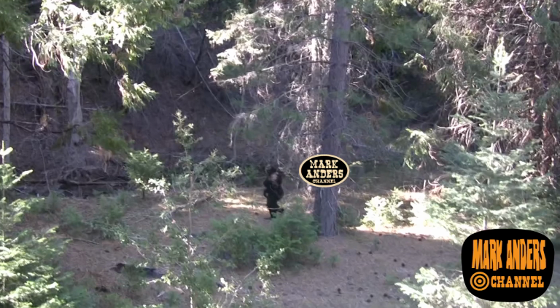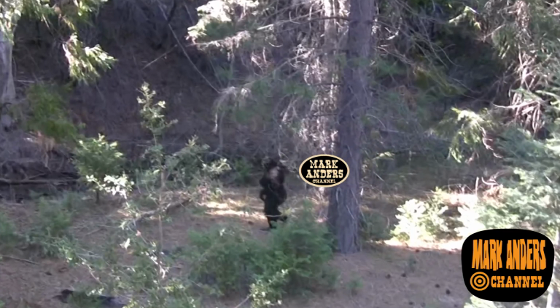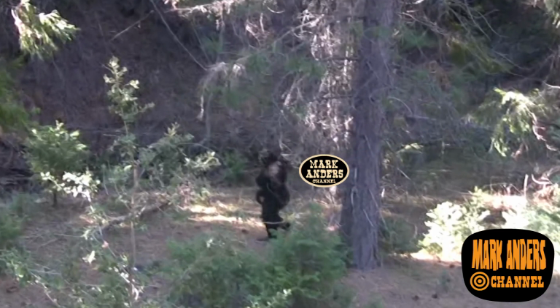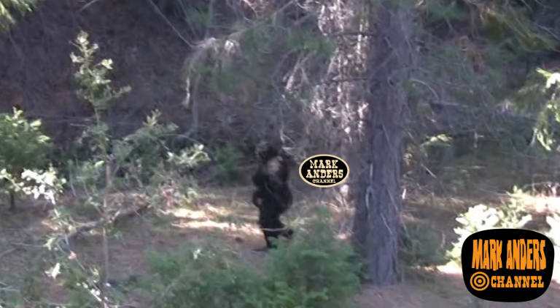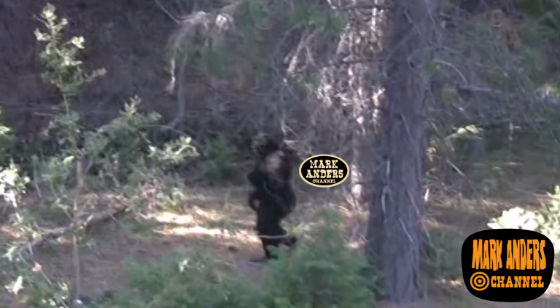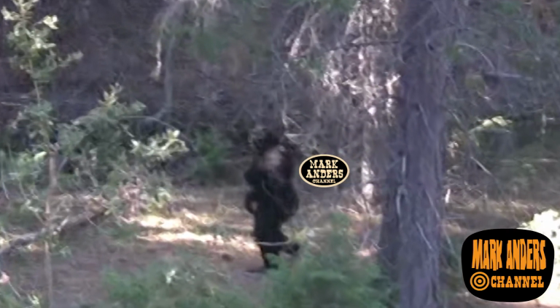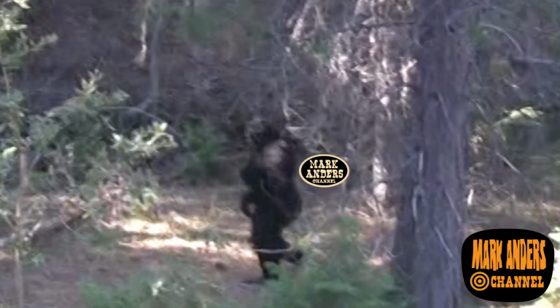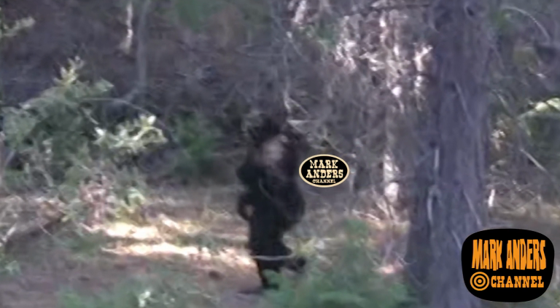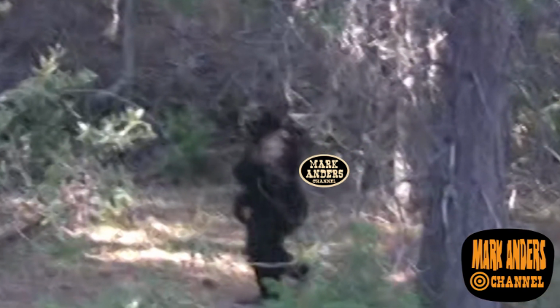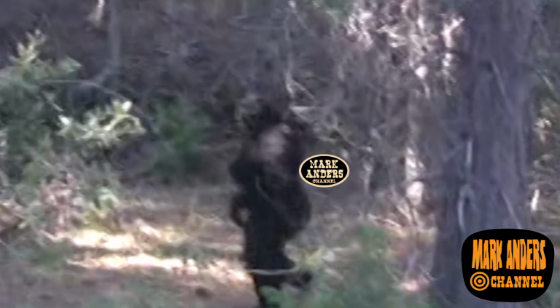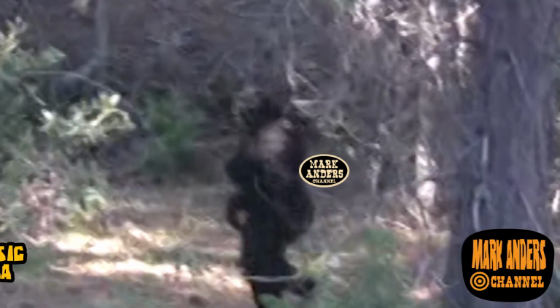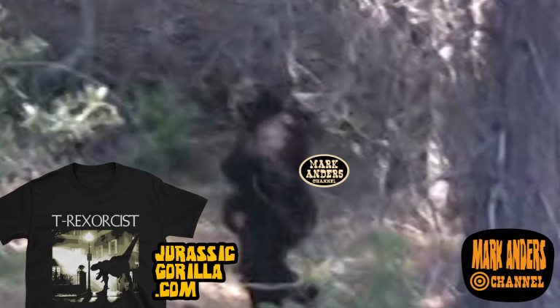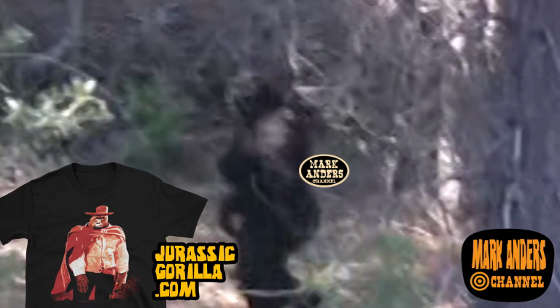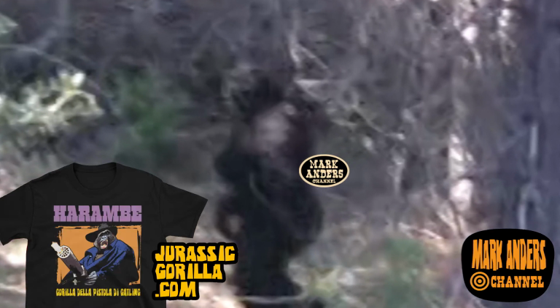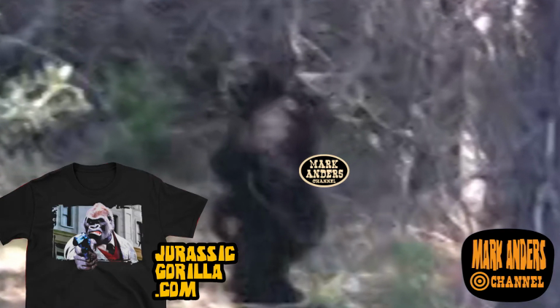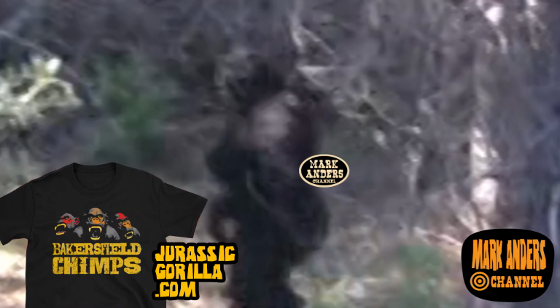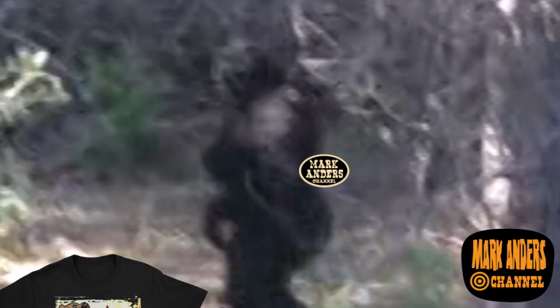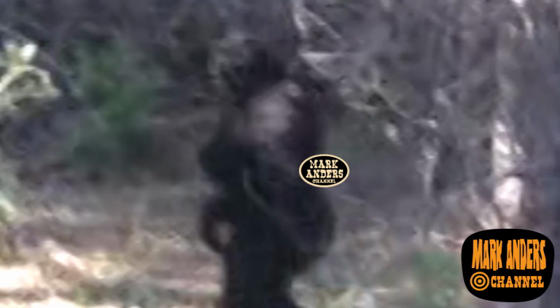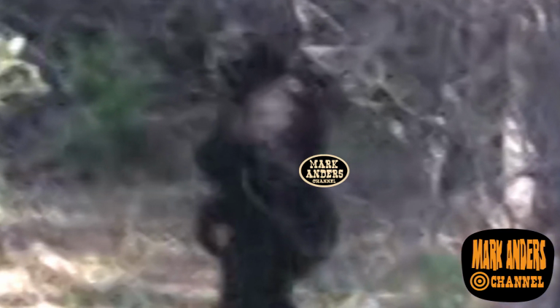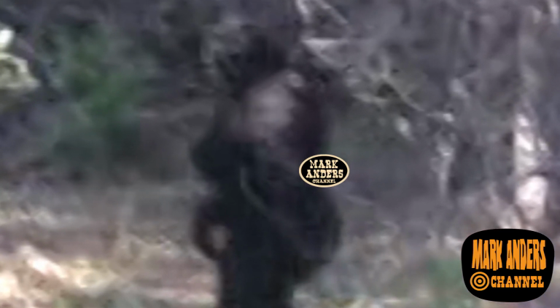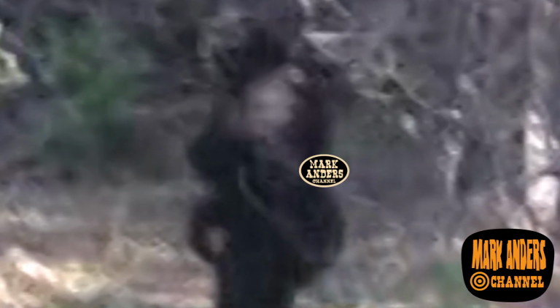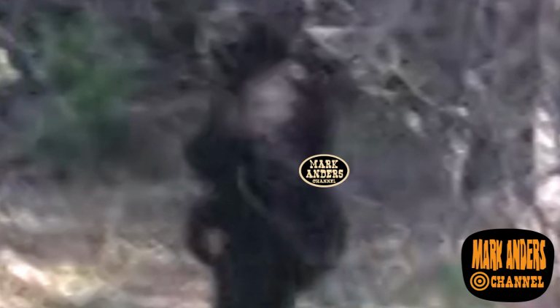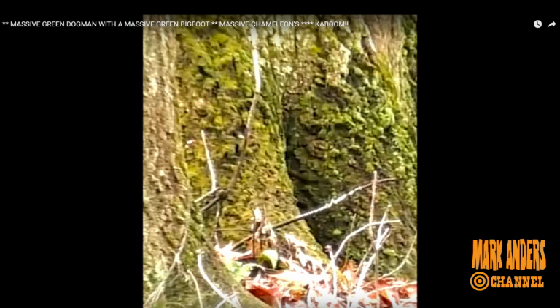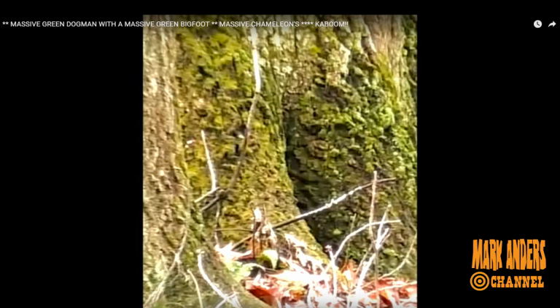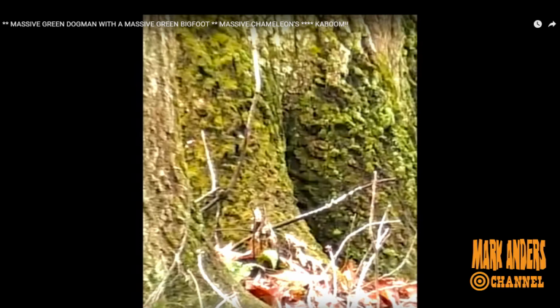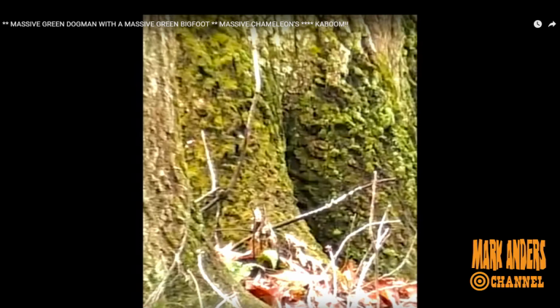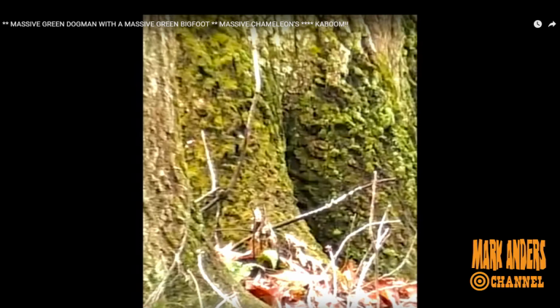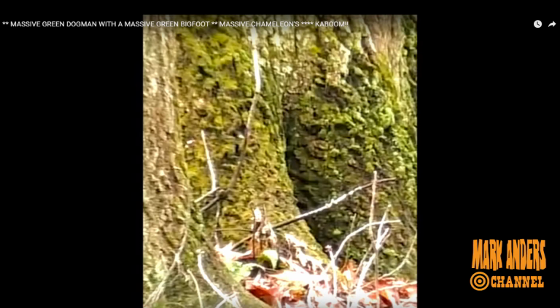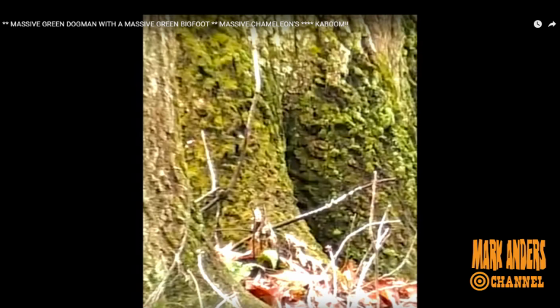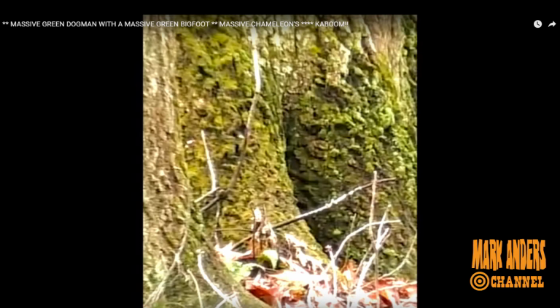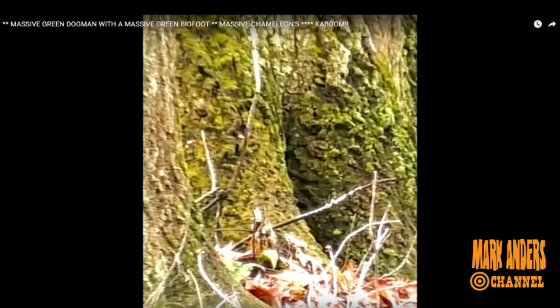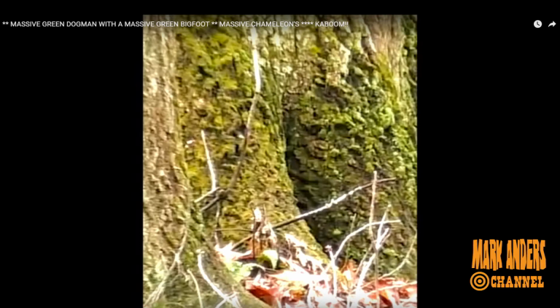I want to talk about this Los Angeles Bigfoot in the Angeles National Forest. Is that what we so affectionately refer to as the Hollywood Bigfoot? Yeah, but there's something else that's making news these days, and it's a guy from Pennsylvania who's a chiropractor named Dr. Squatch.